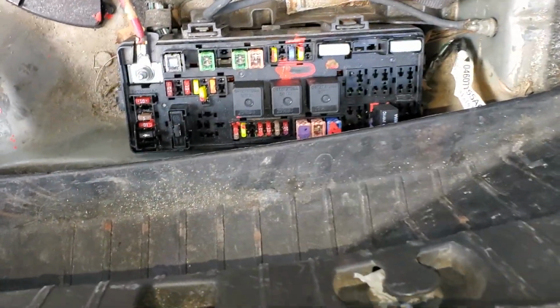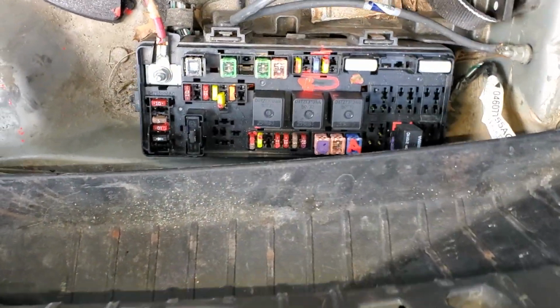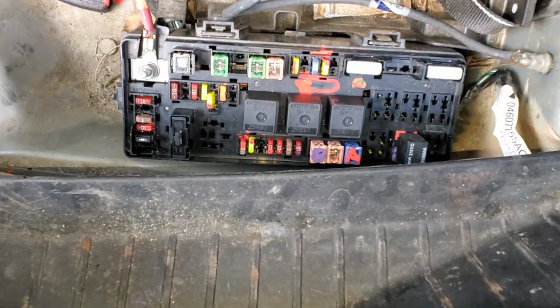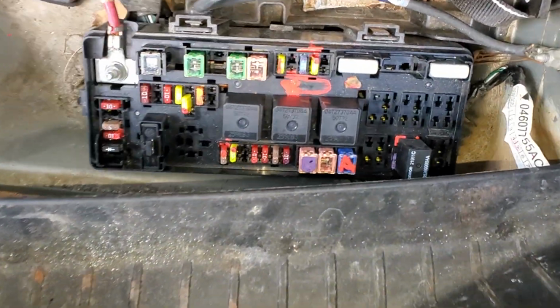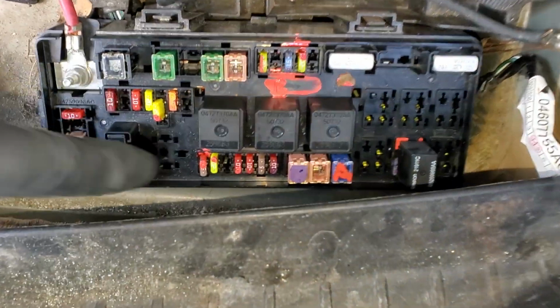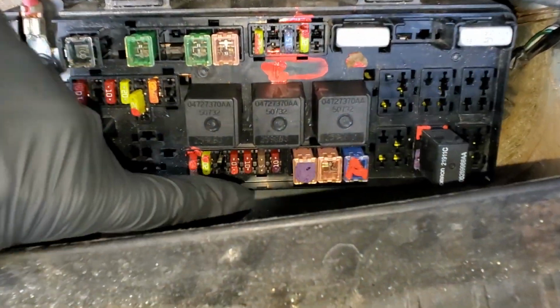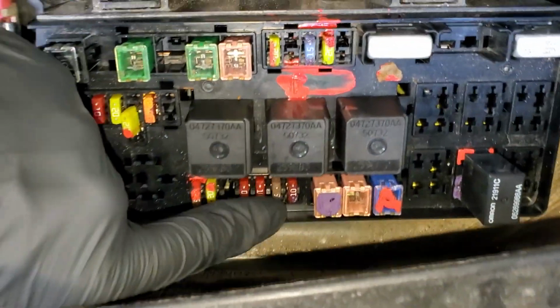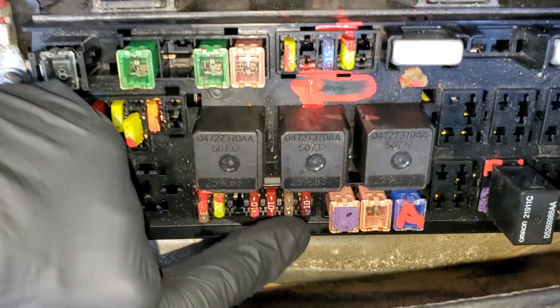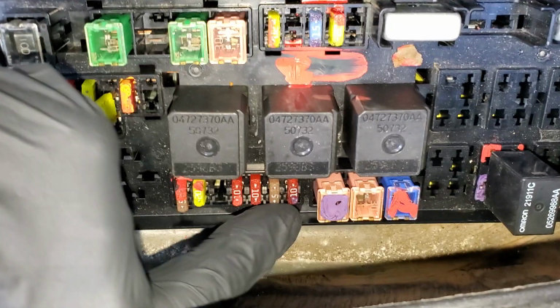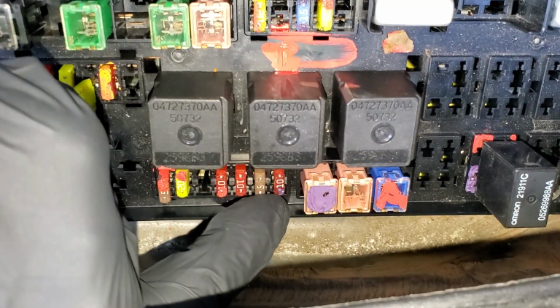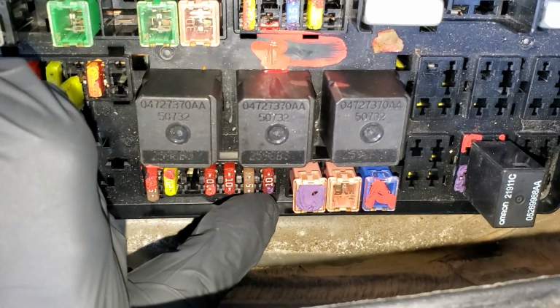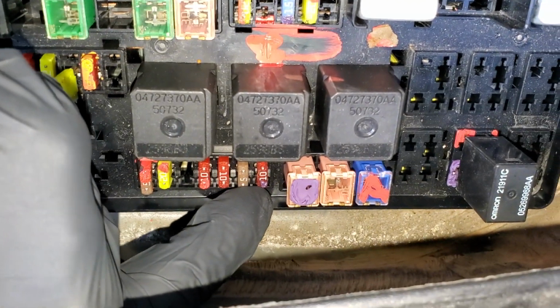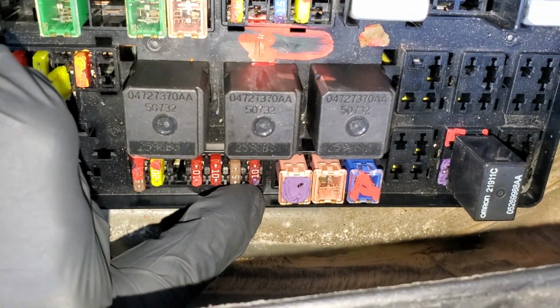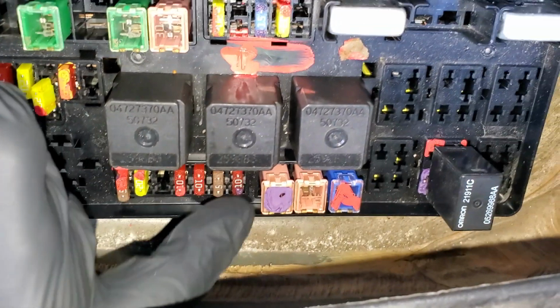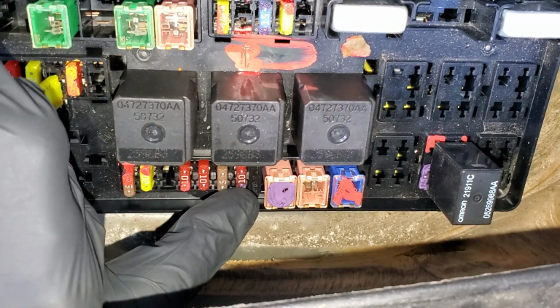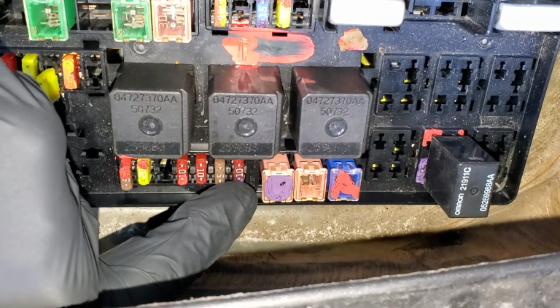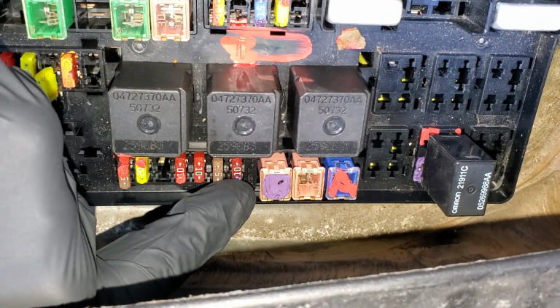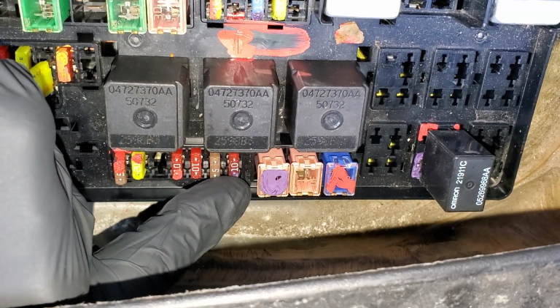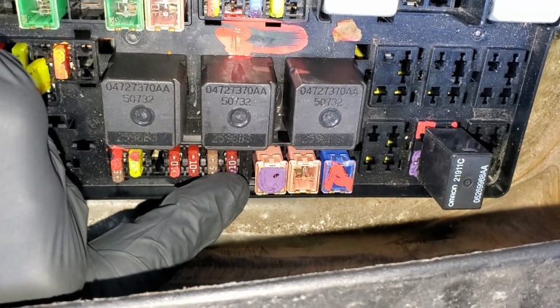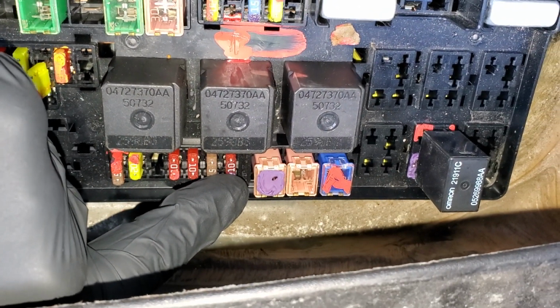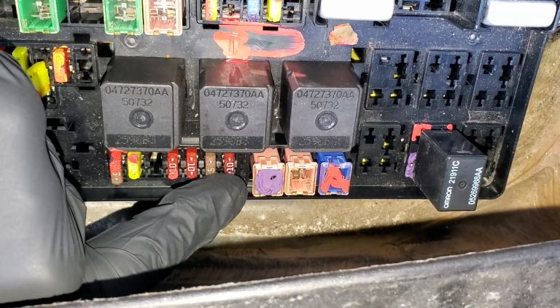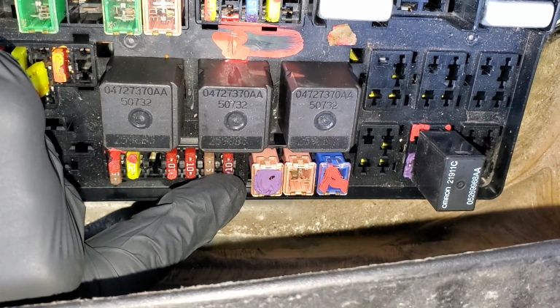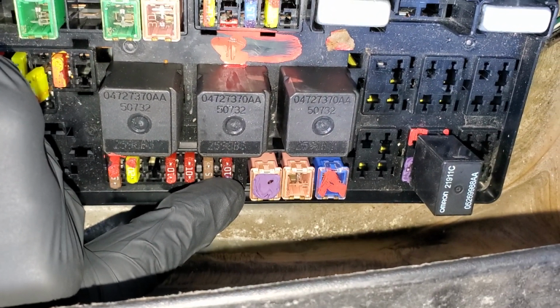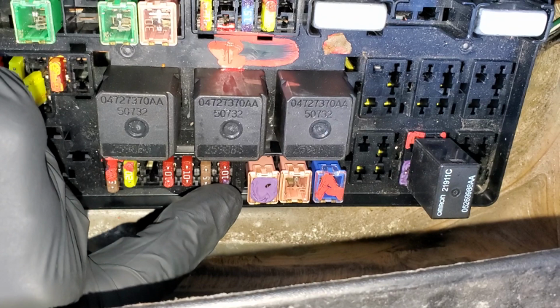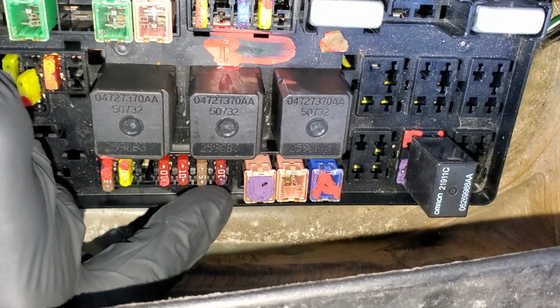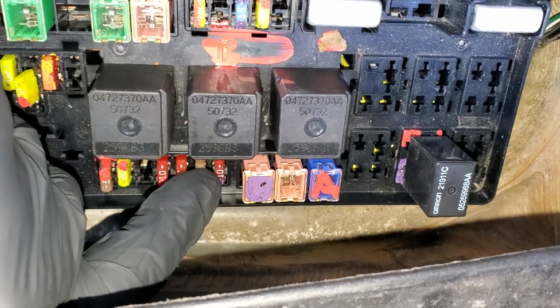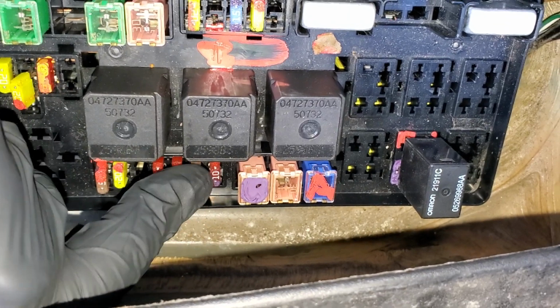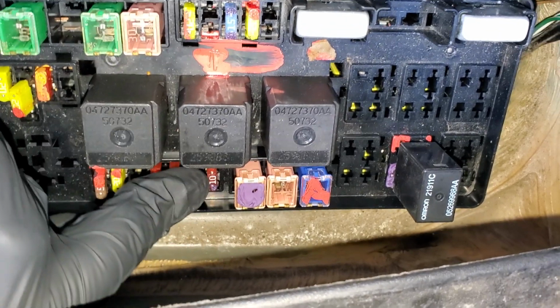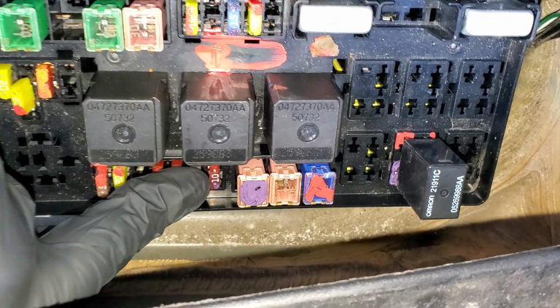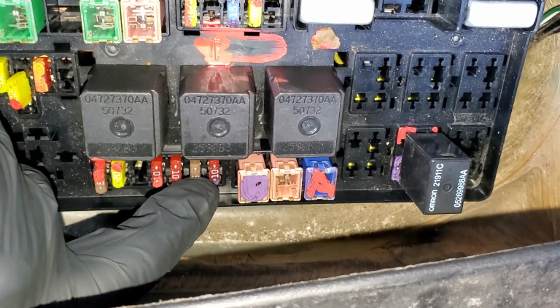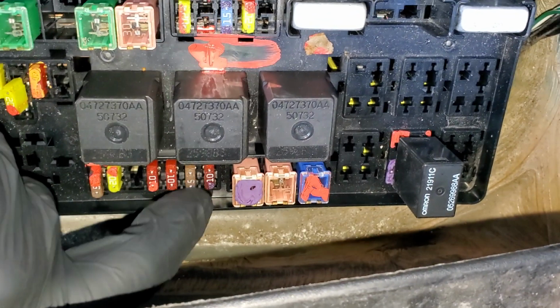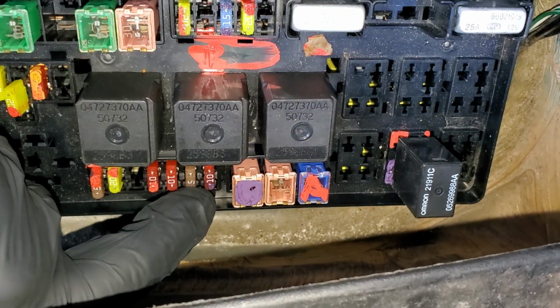The first fuse for you to inspect is going to be this 10 amp fuse right there. This is what provides power to the climate control unit — the piece that has all the buttons and the dials on it.